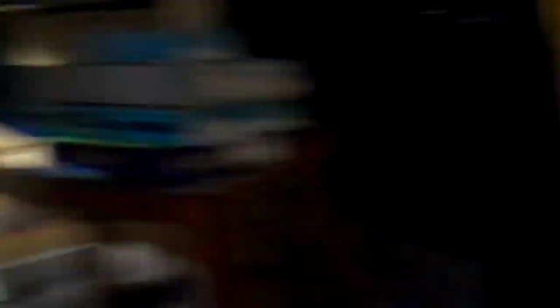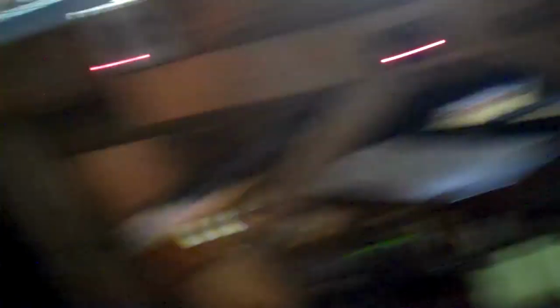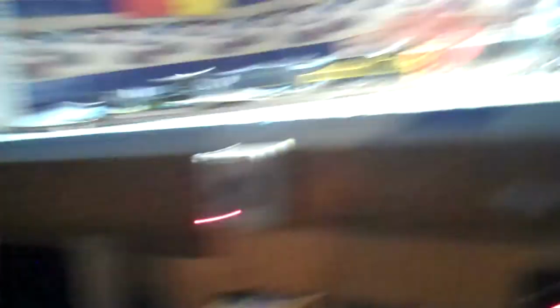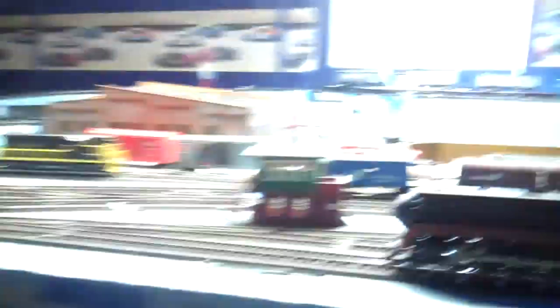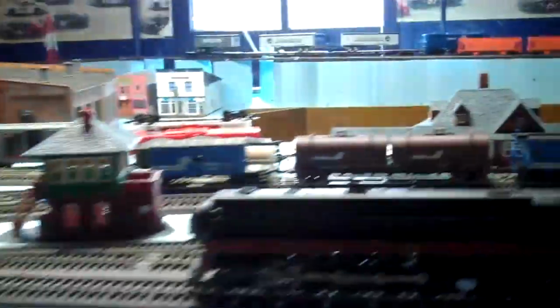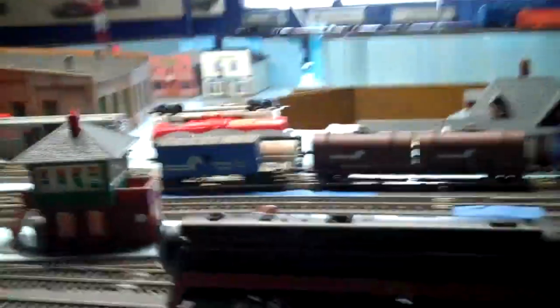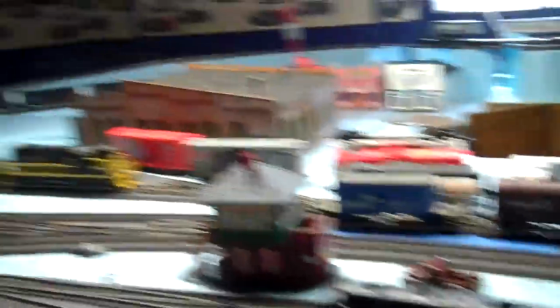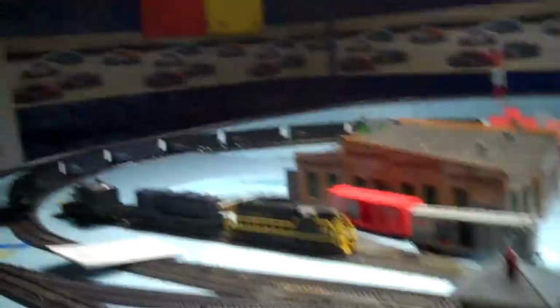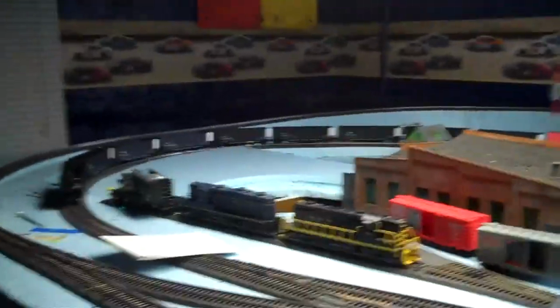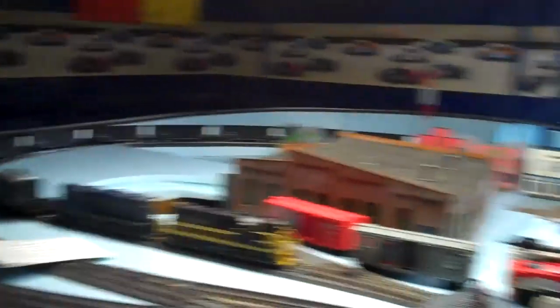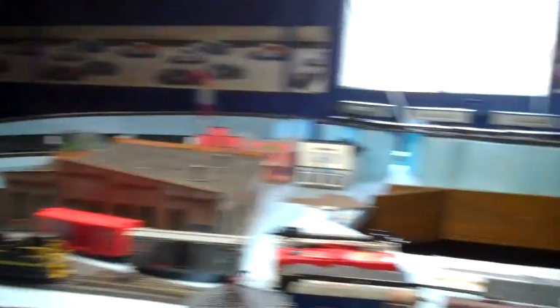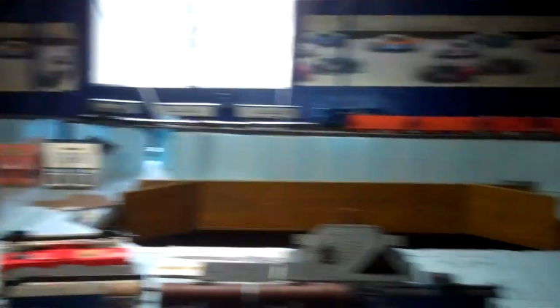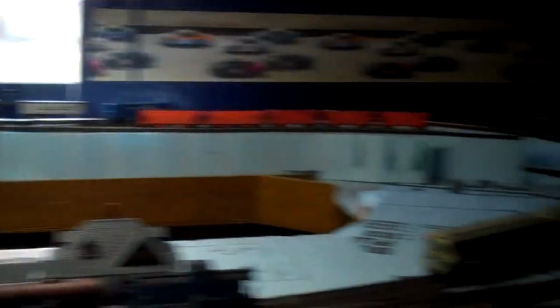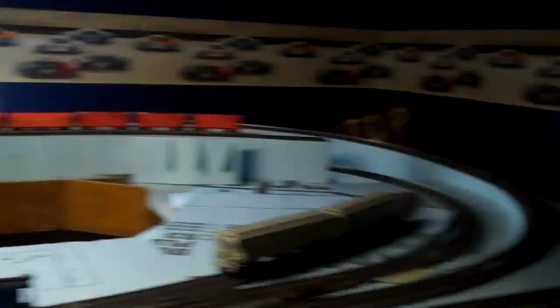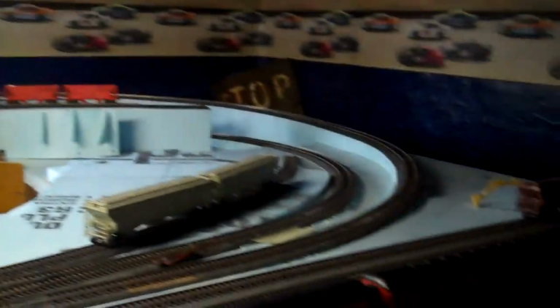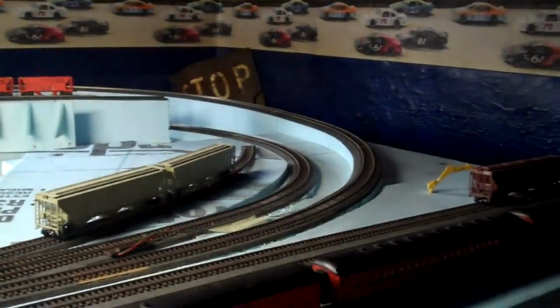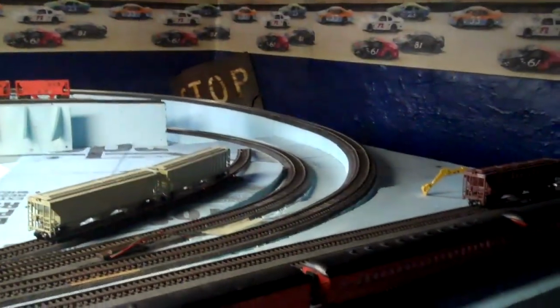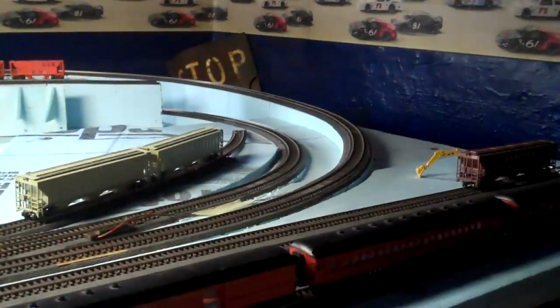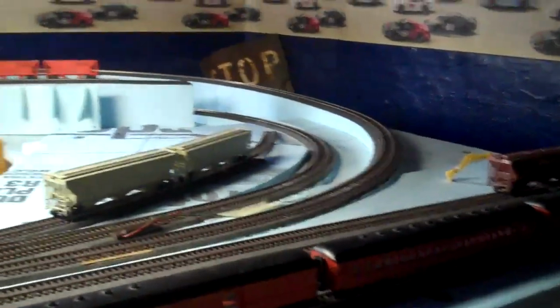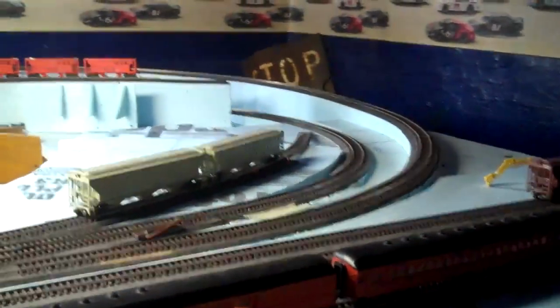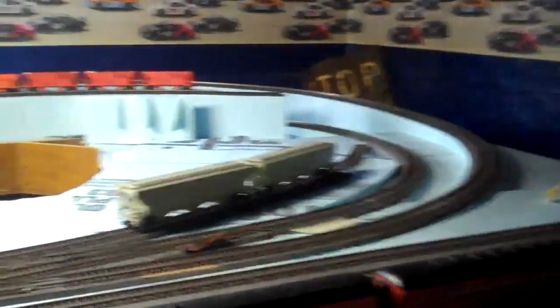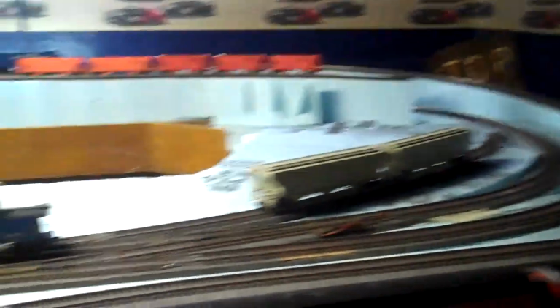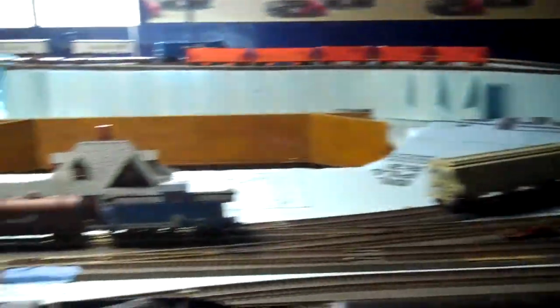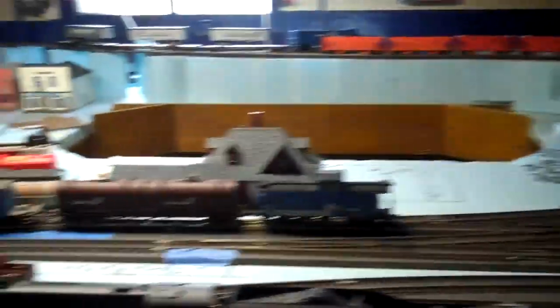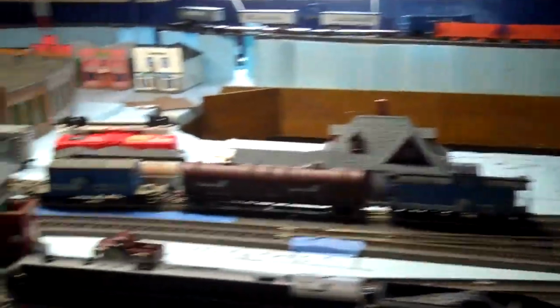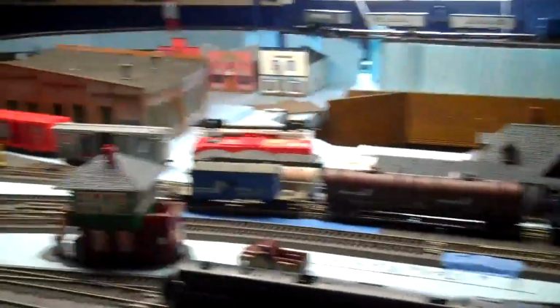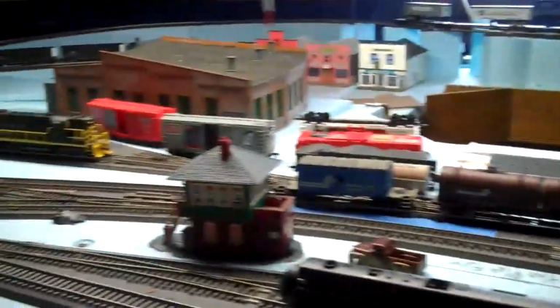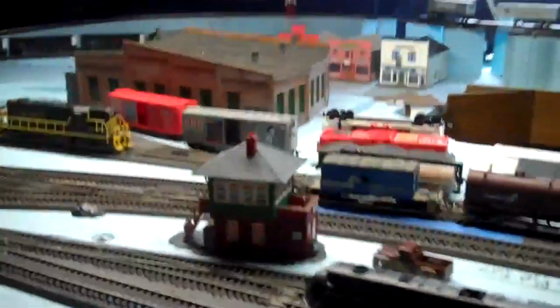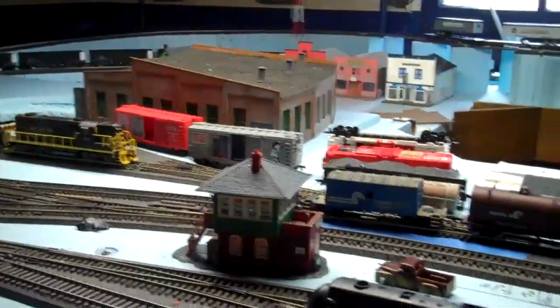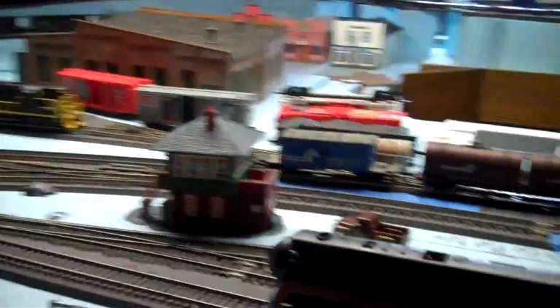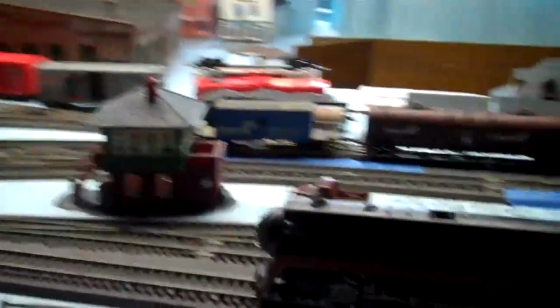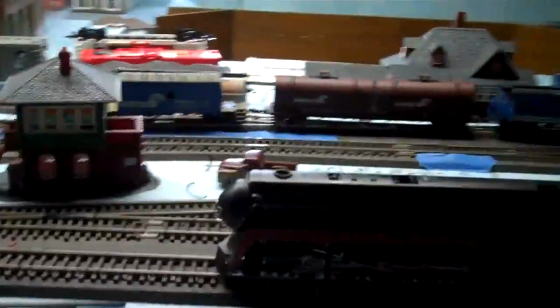We'll go over here to the layout. This is my new layout. I will do a video of it sooner — I've been getting a lot of requests for it.